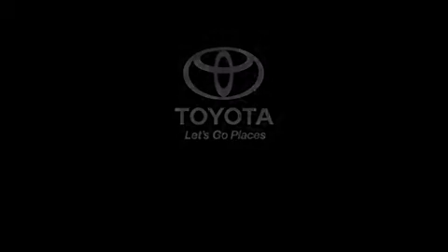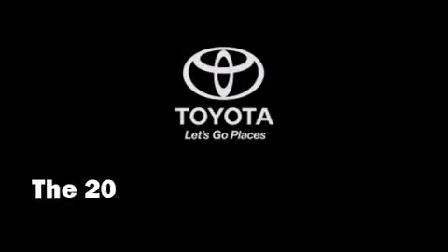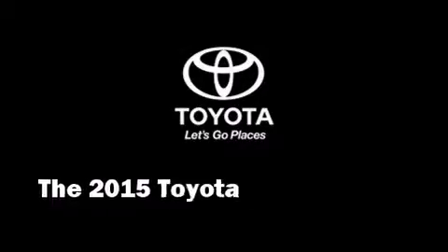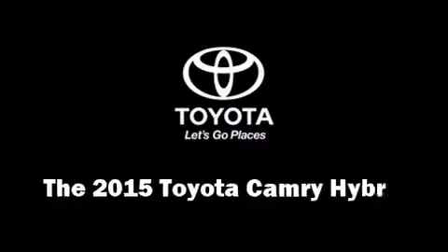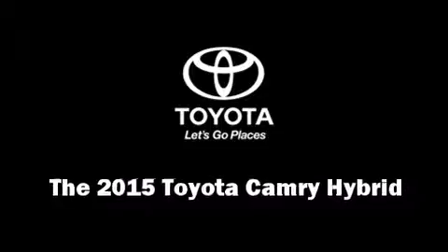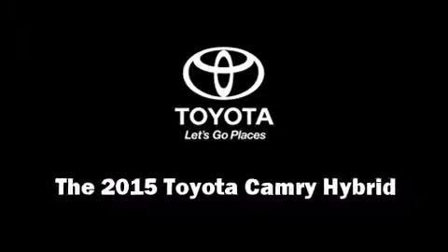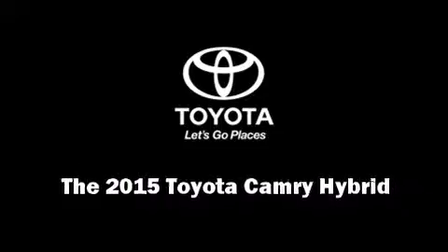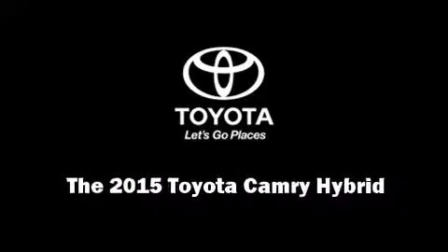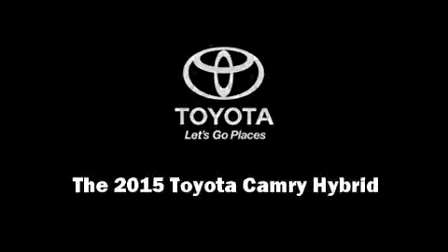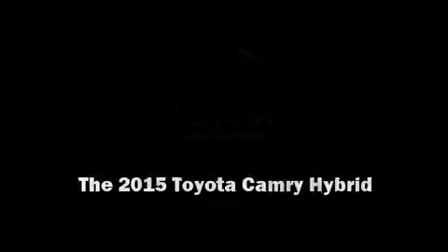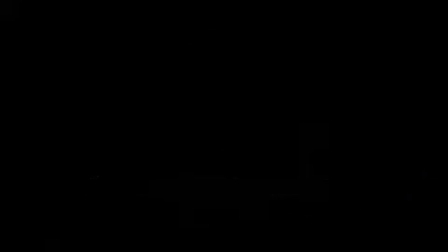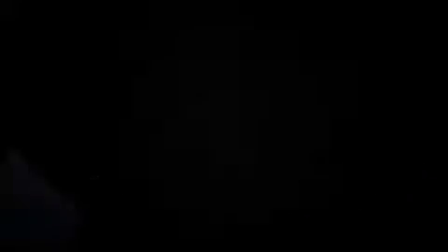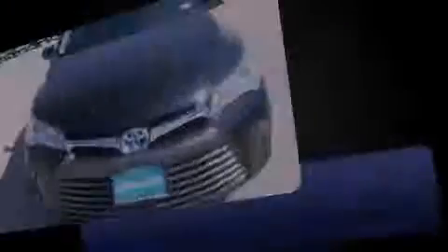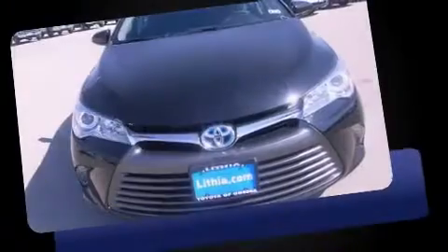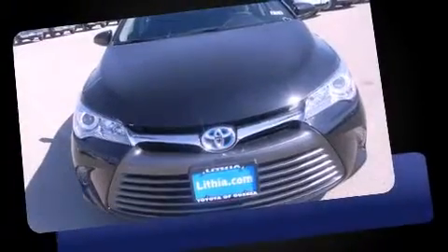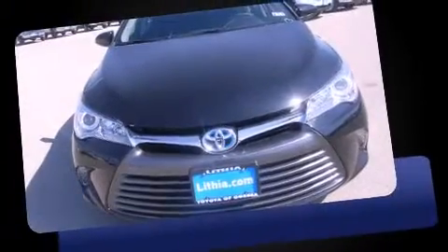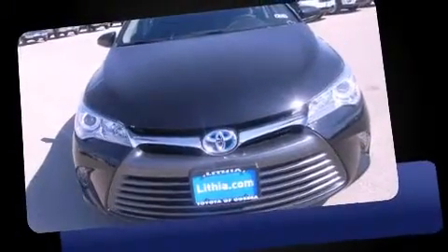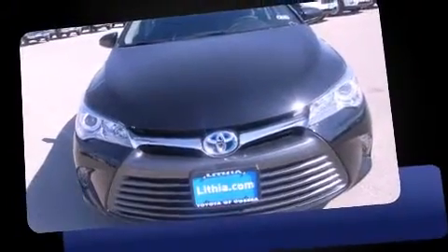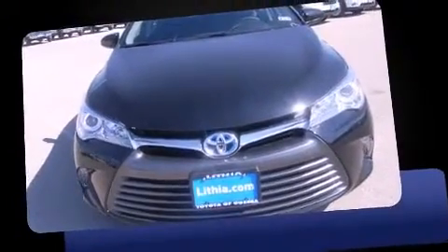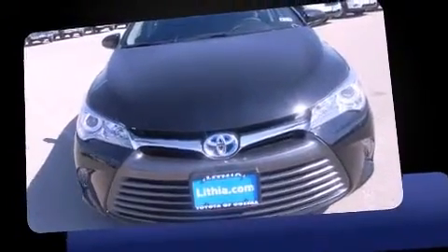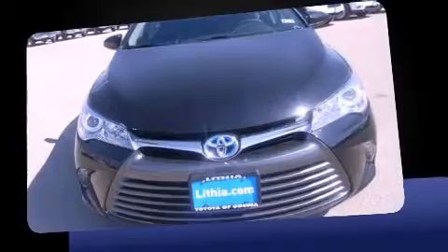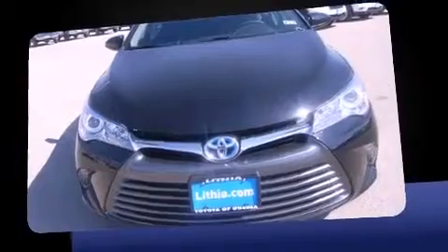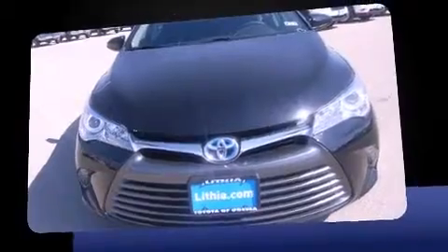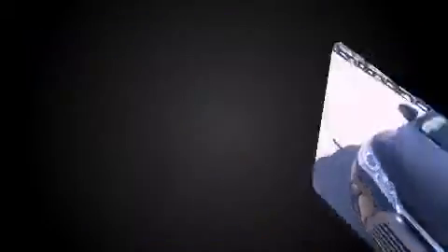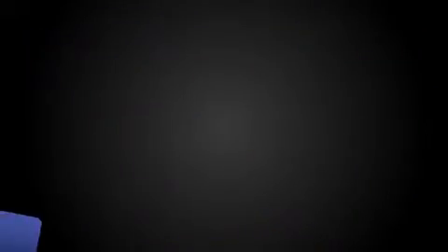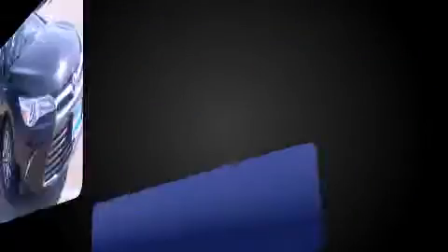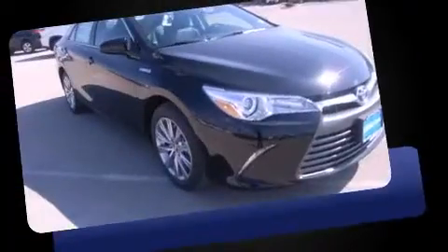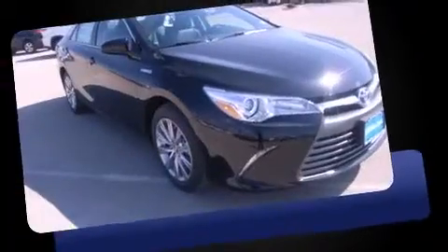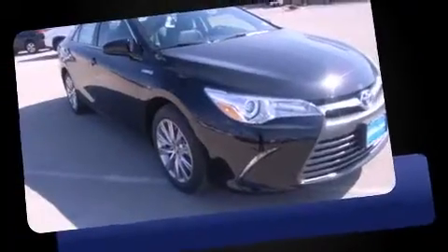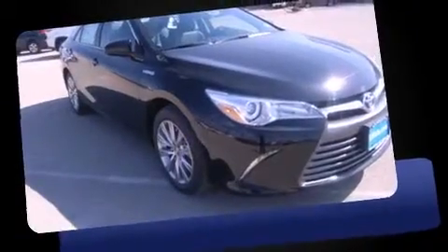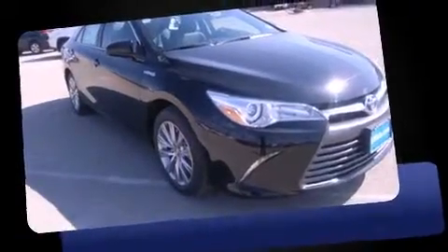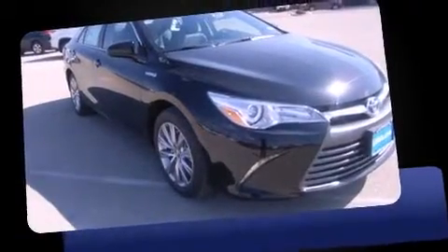Outstanding design defines the 2015 Toyota Camry Hybrid. This four-door, five-passenger sedan is waiting for you to take home.